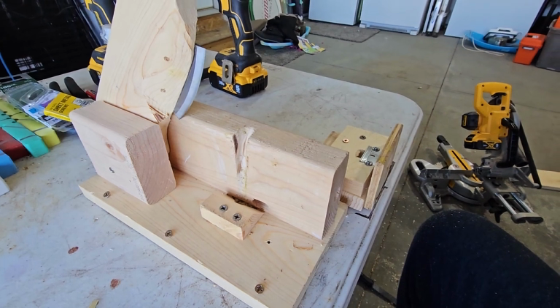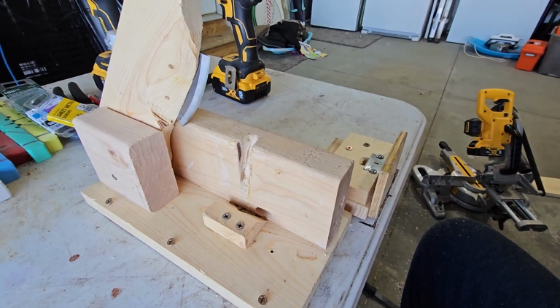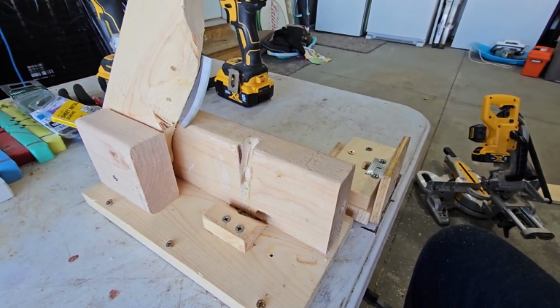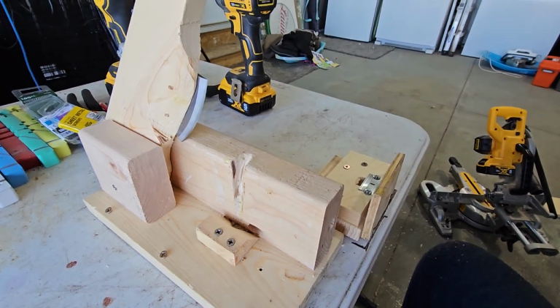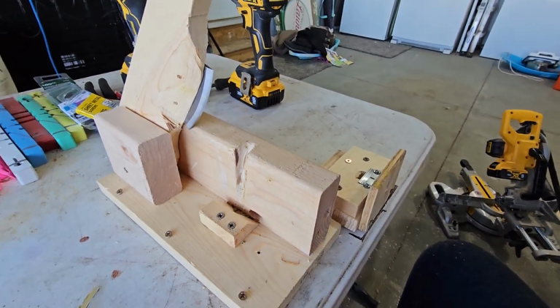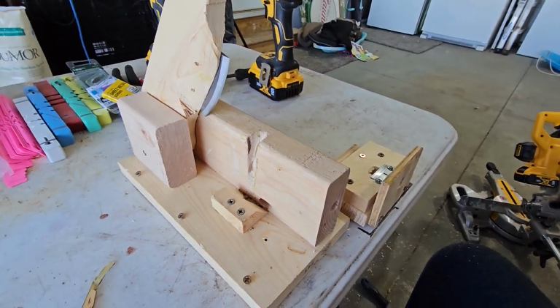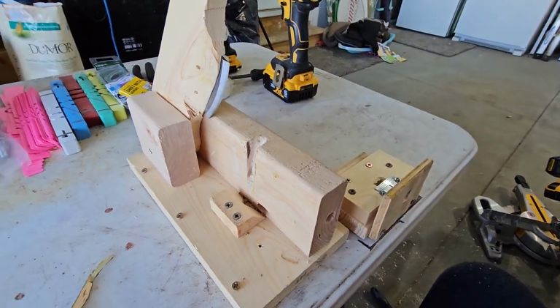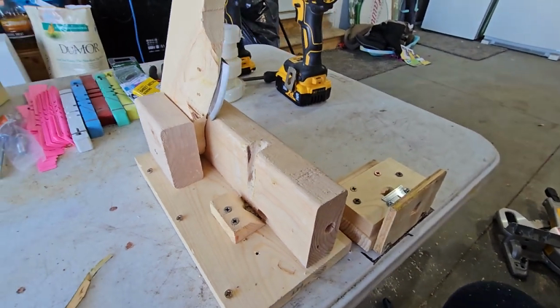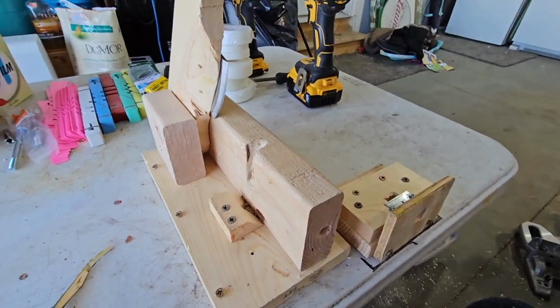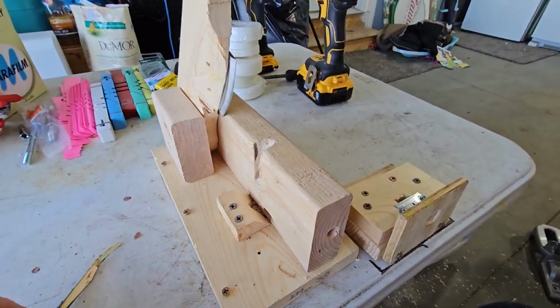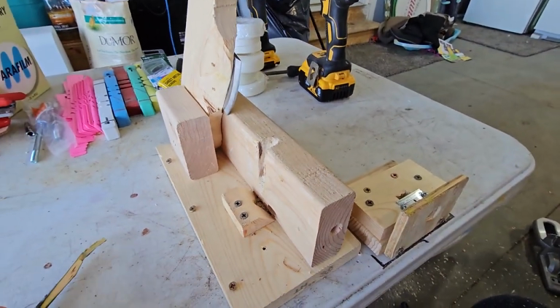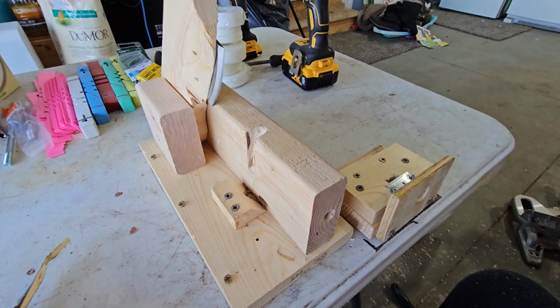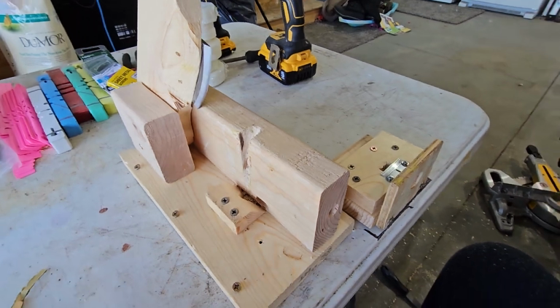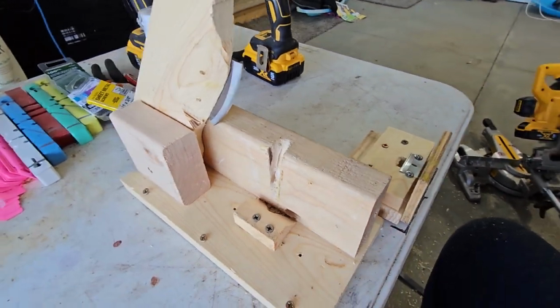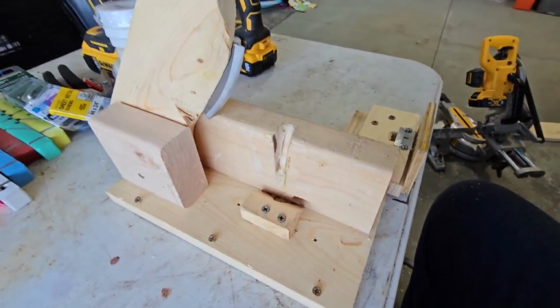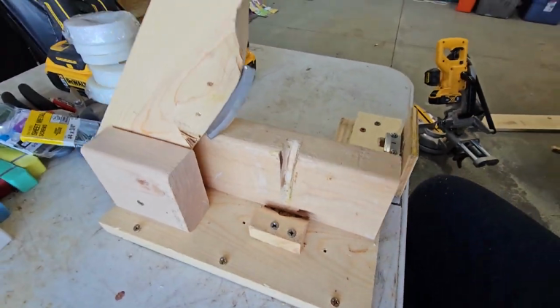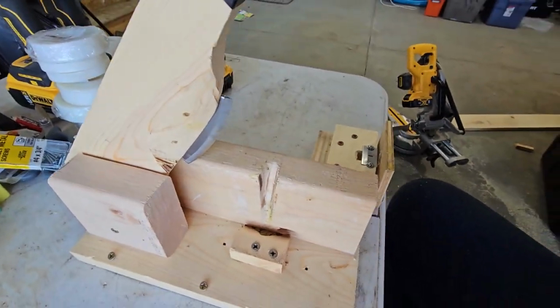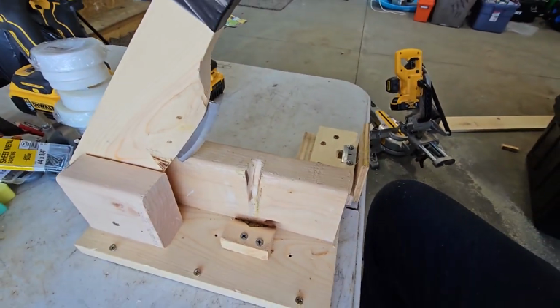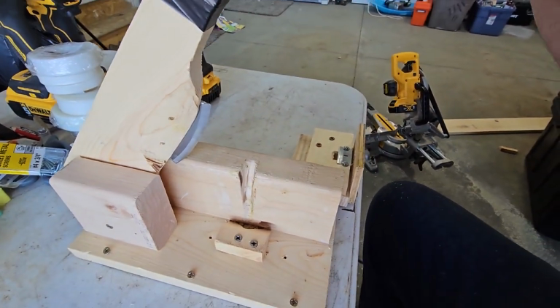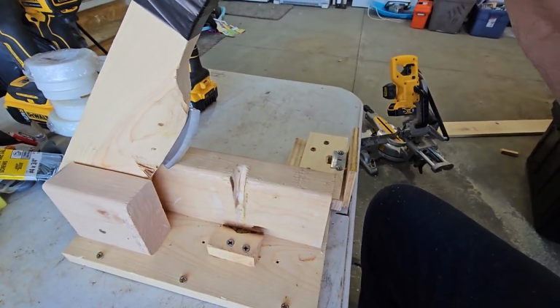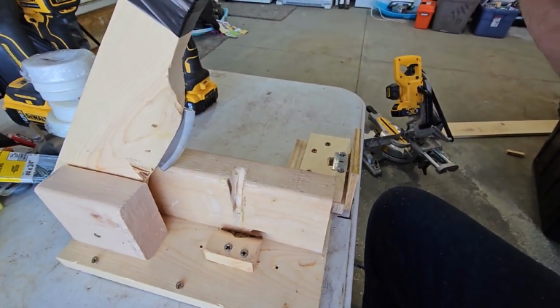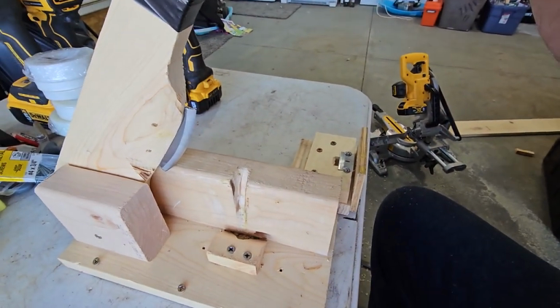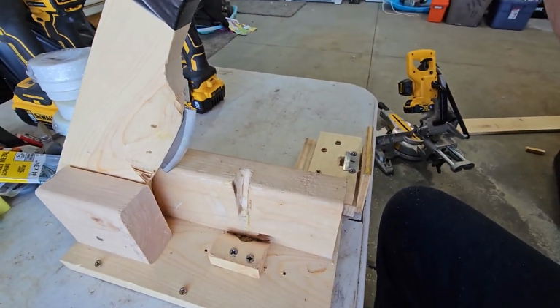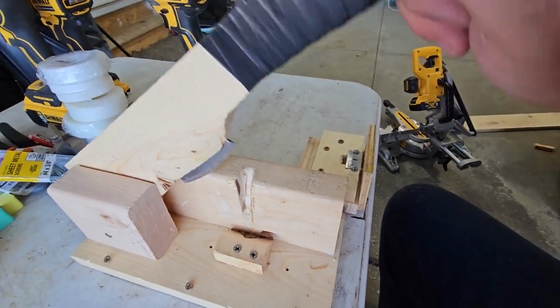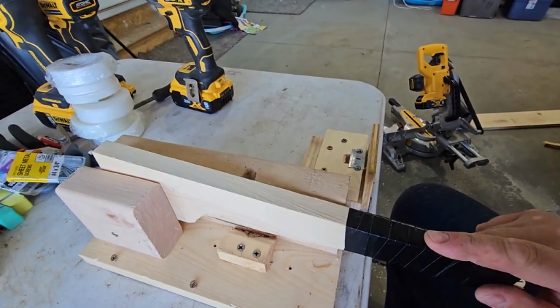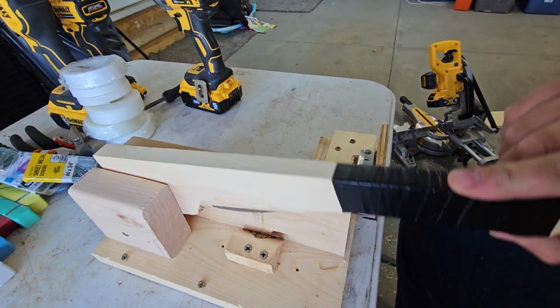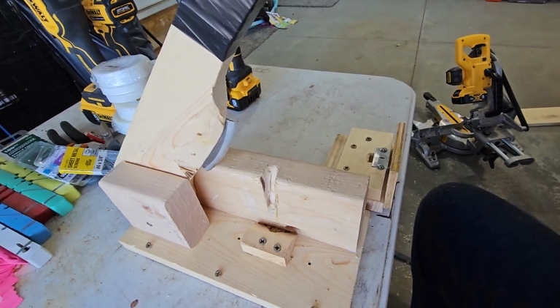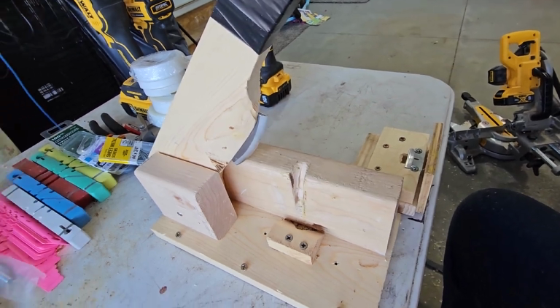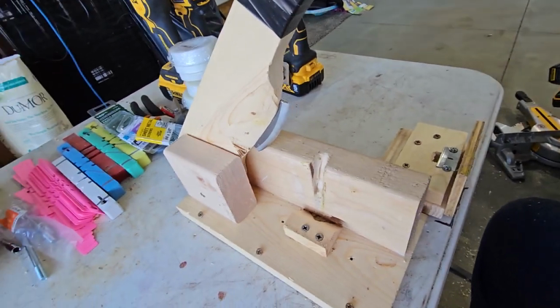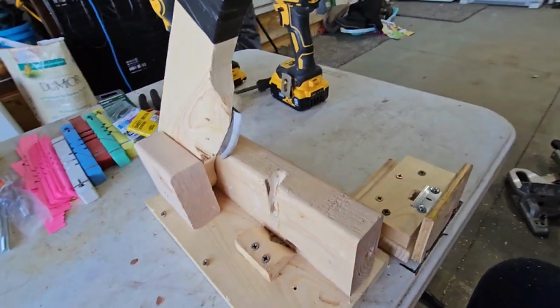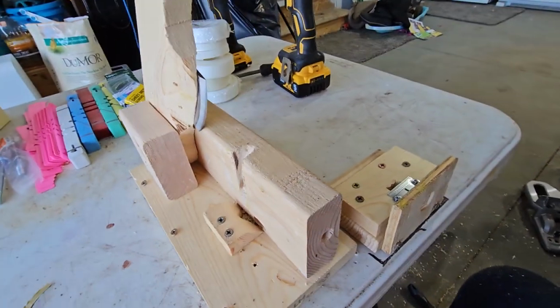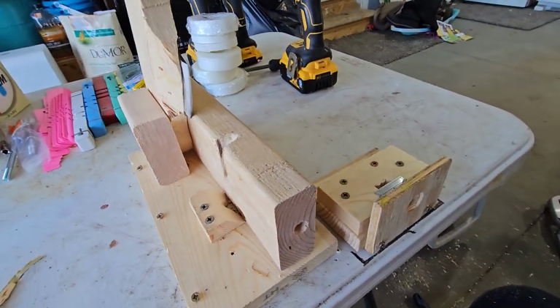Hey guys, I want to take a quick second to show you my whip and tongue bench grafting machine I built. I had some 2x4s and scraps laying around and I built a whip and tongue bench grafting machine.